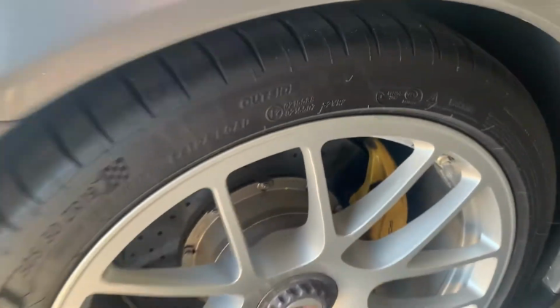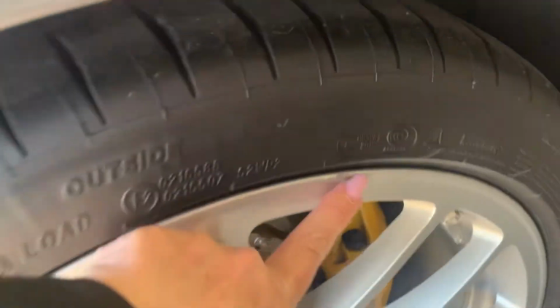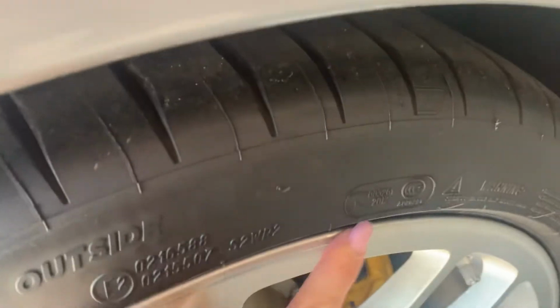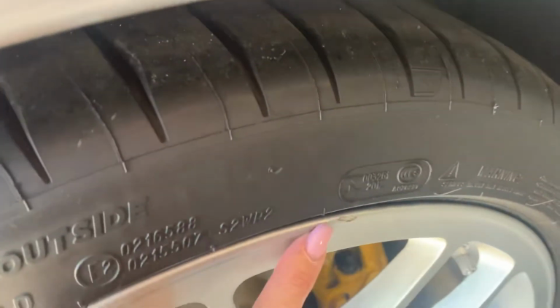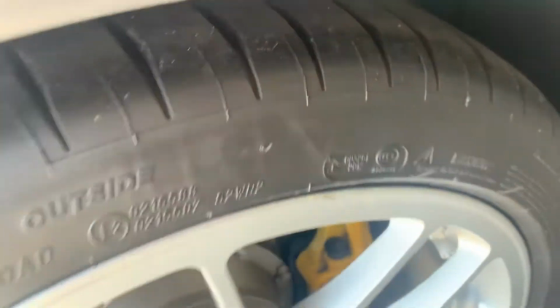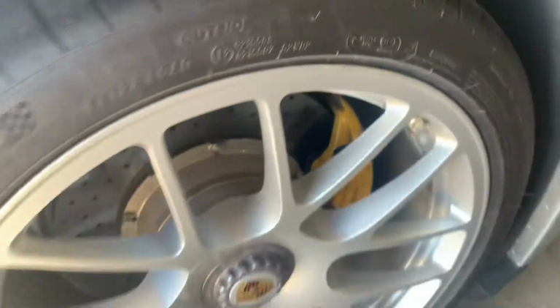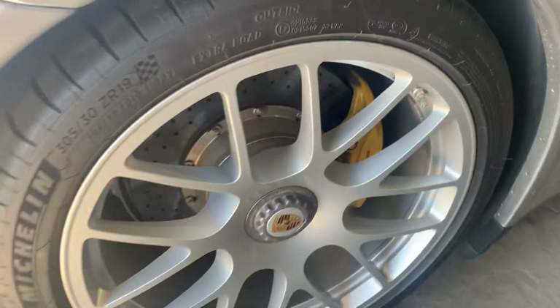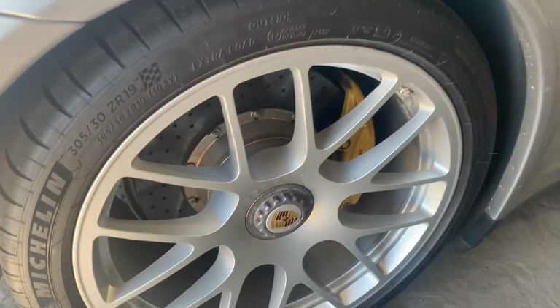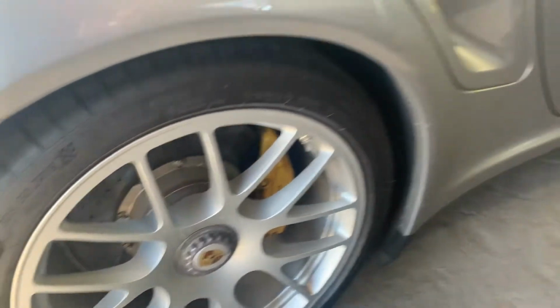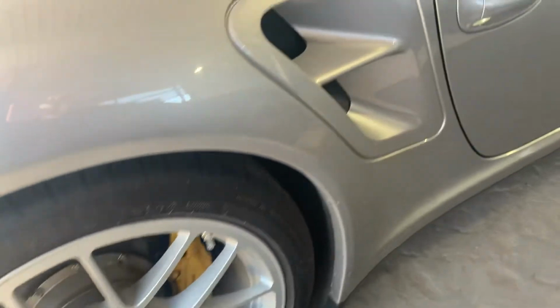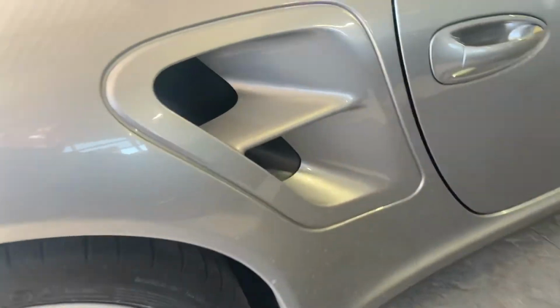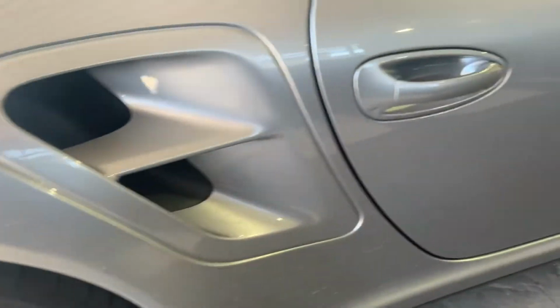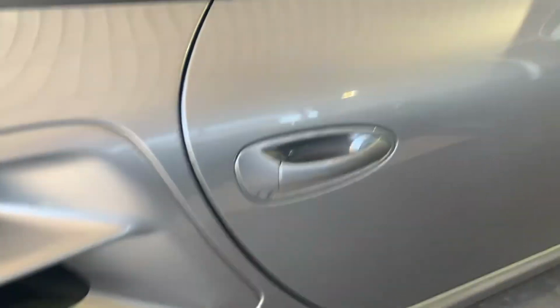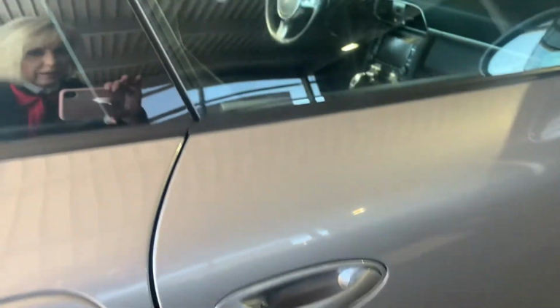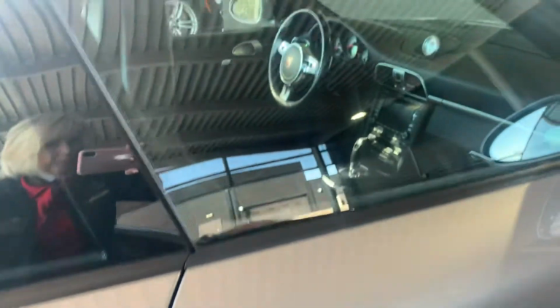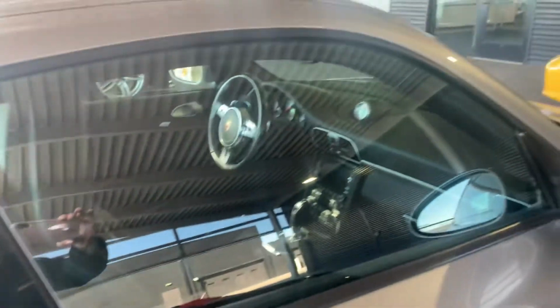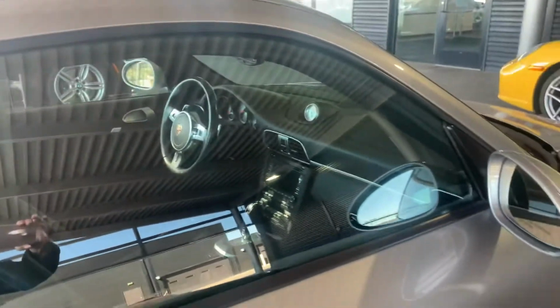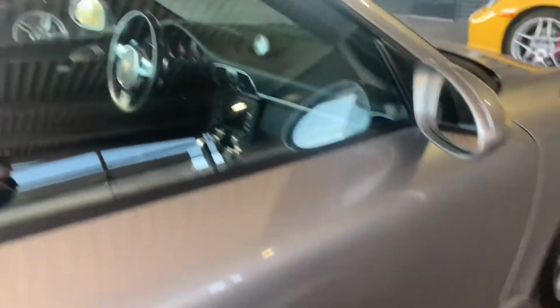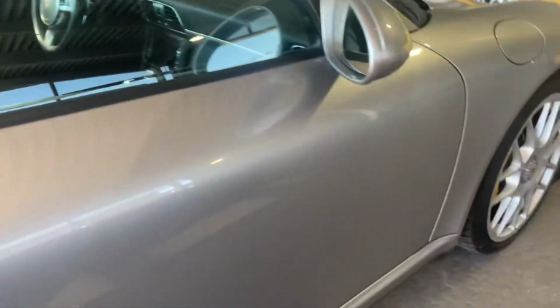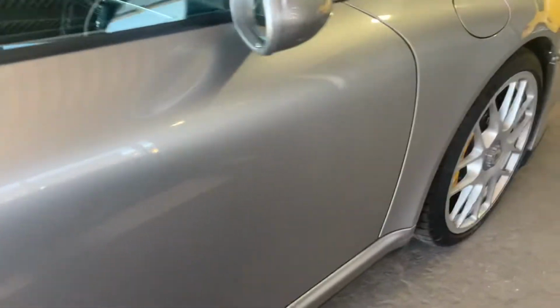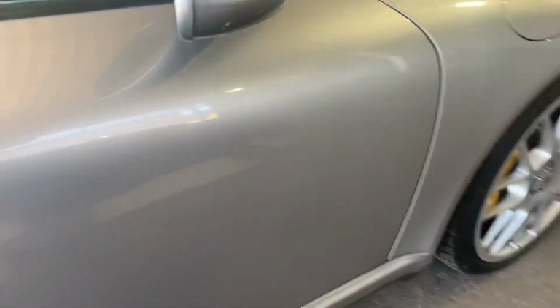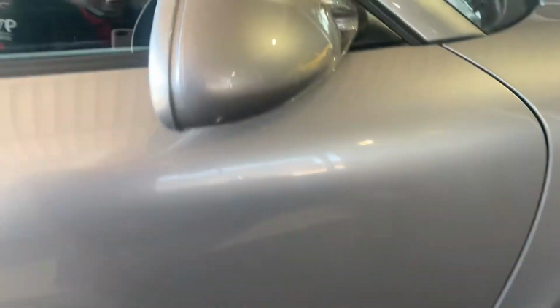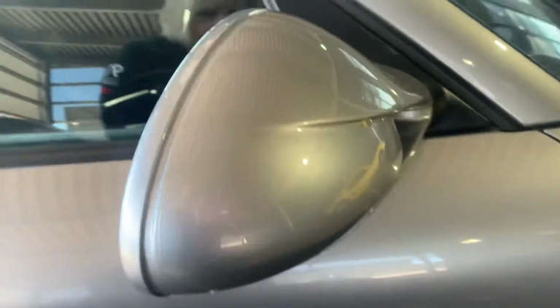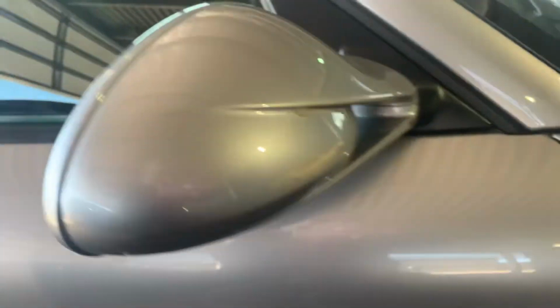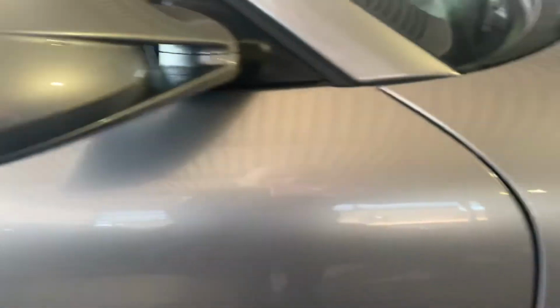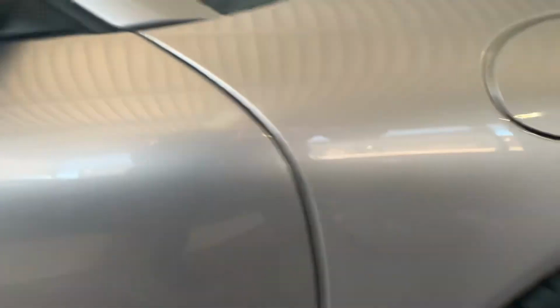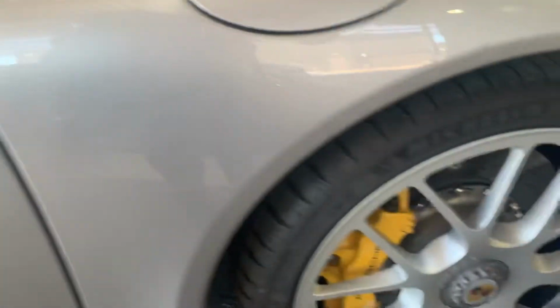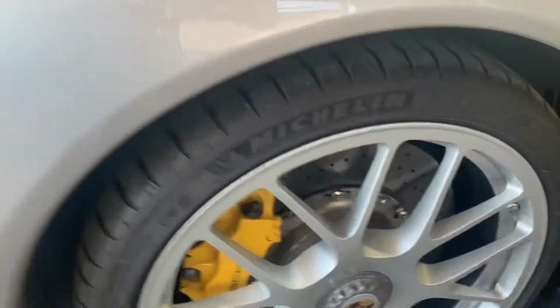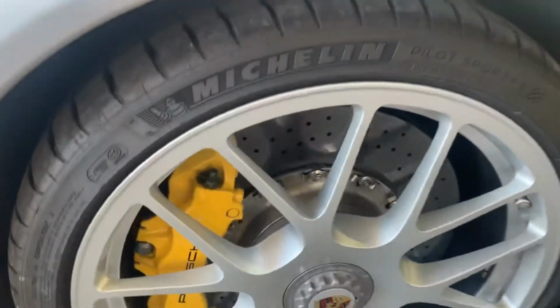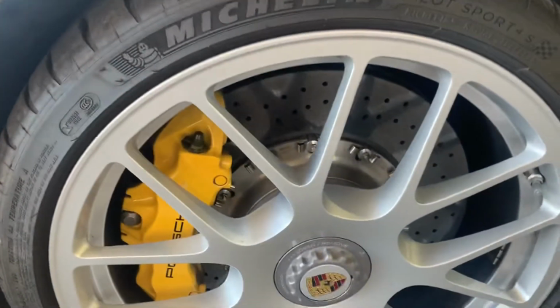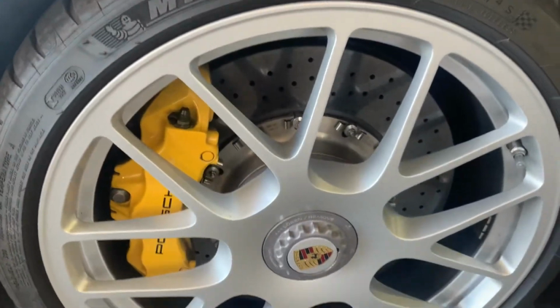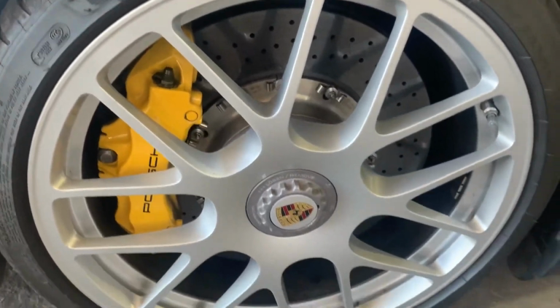Another little nick in this wheel right here on the back passenger side. Again, that's easy — easy to get that touched up. Clear bra again. And this wheel looks great.